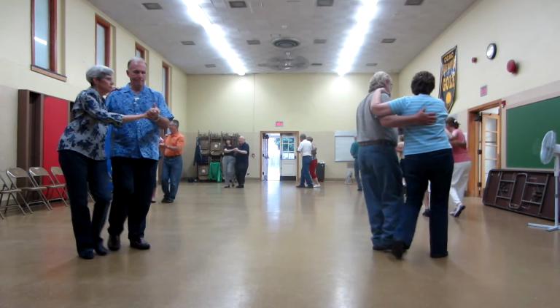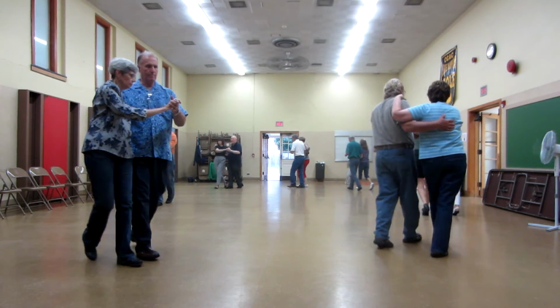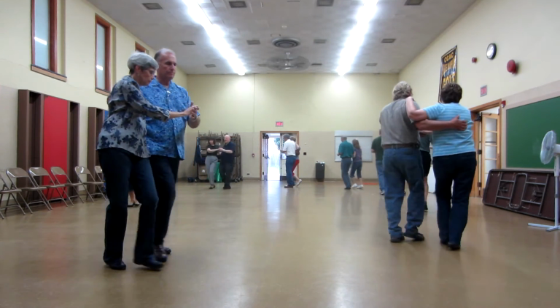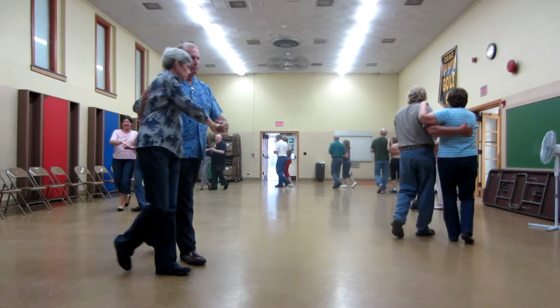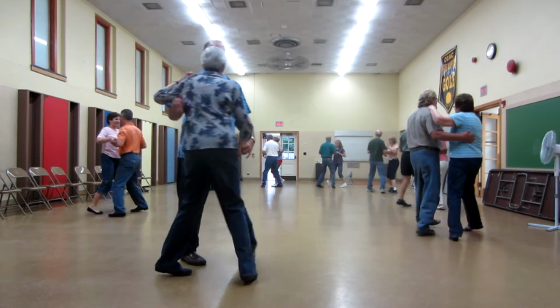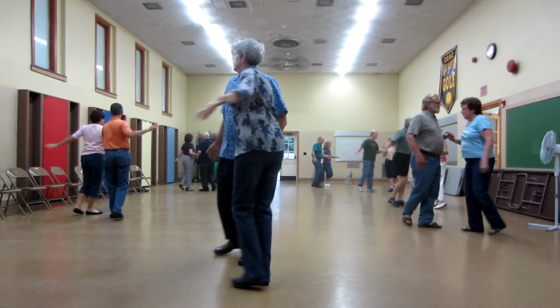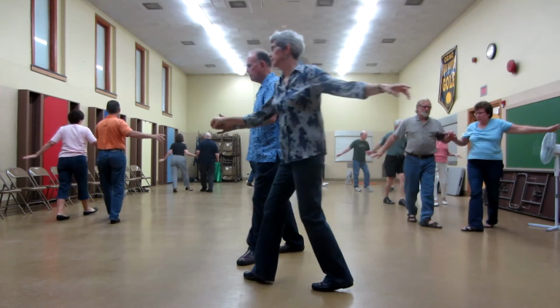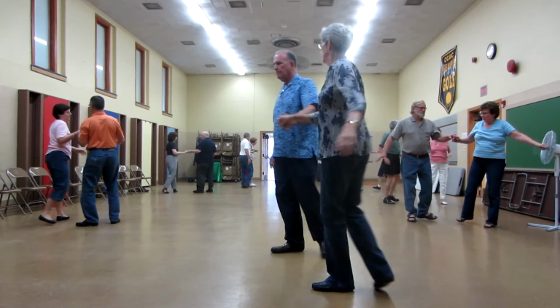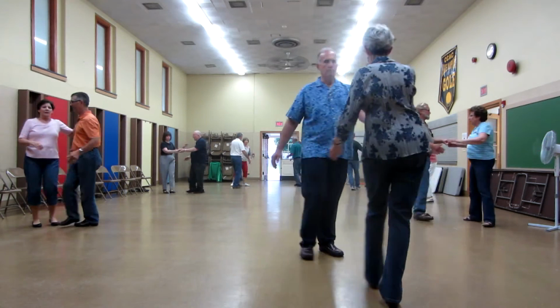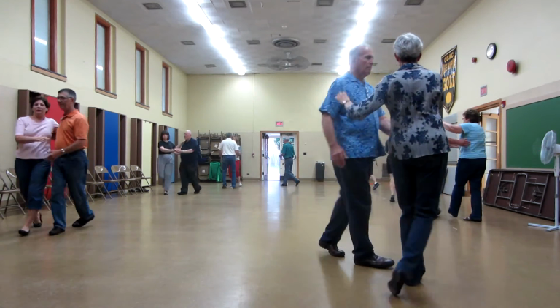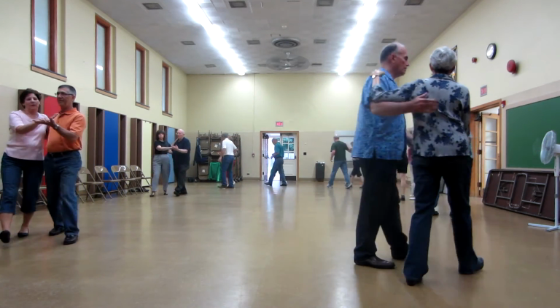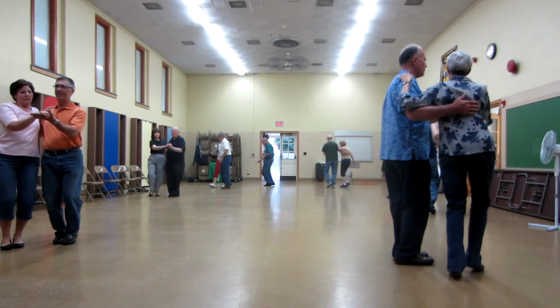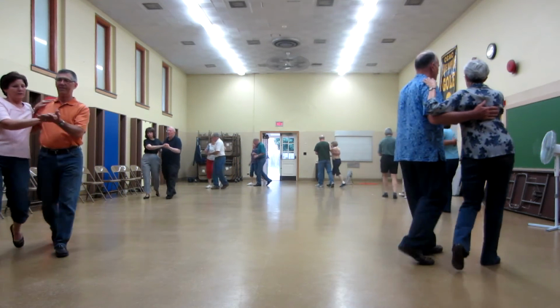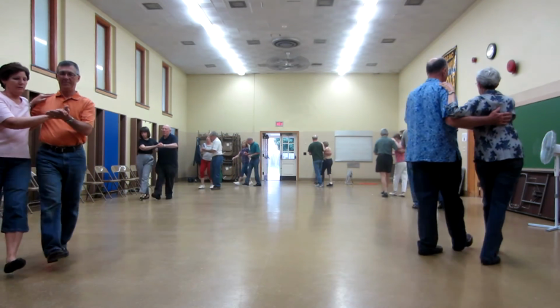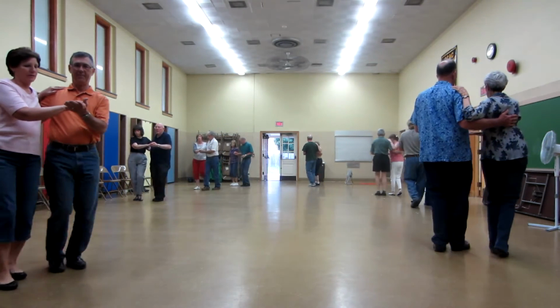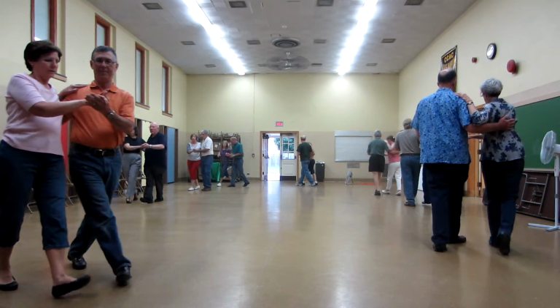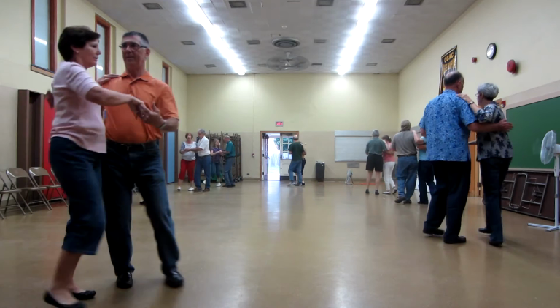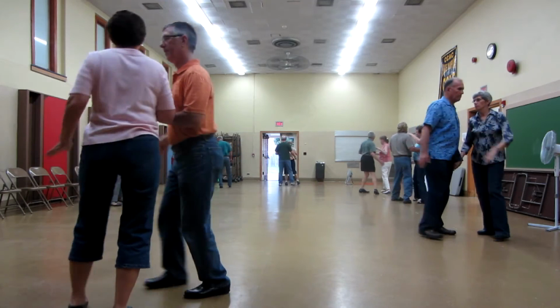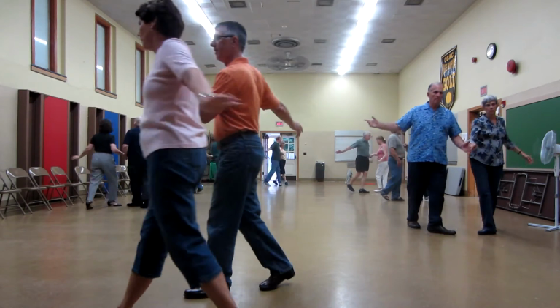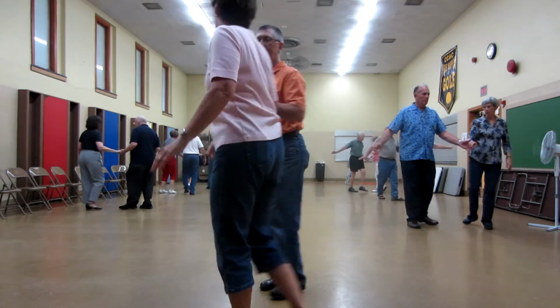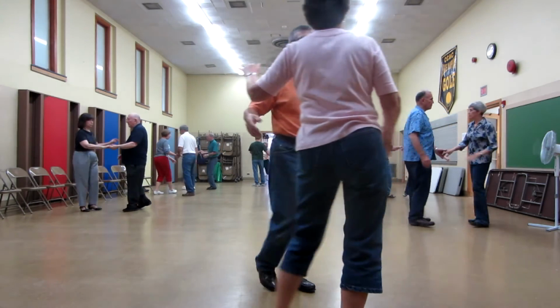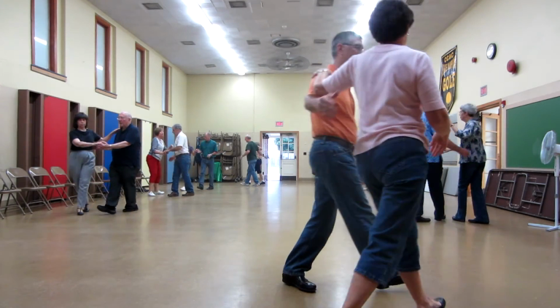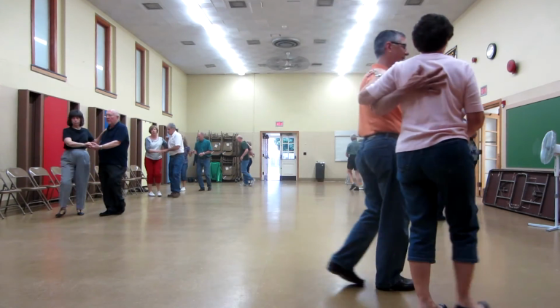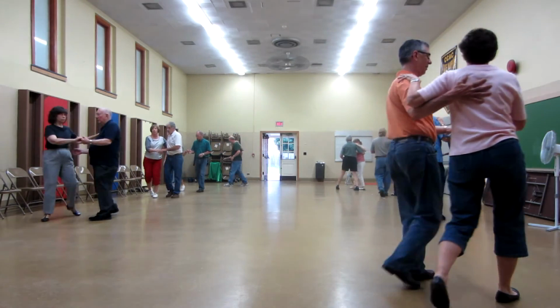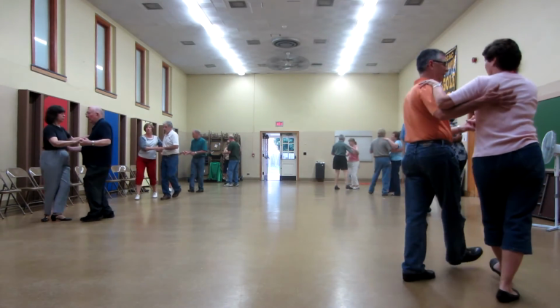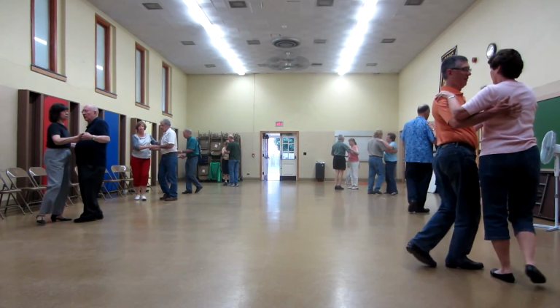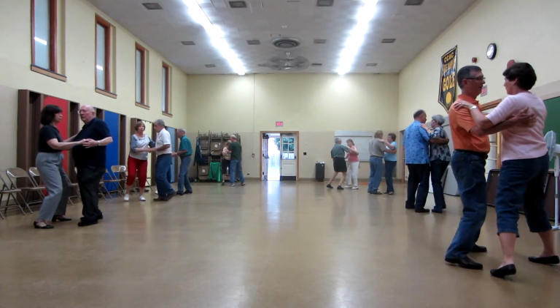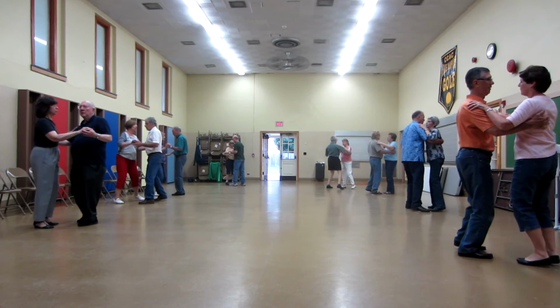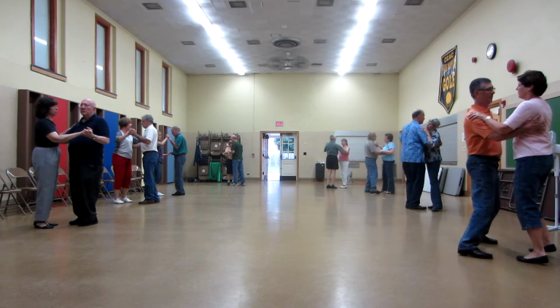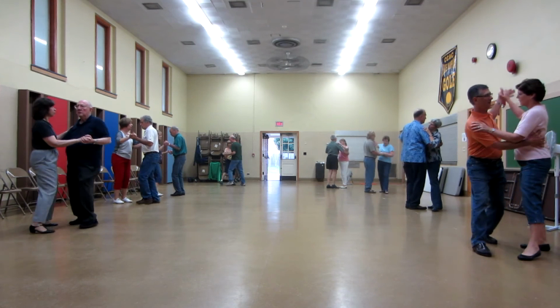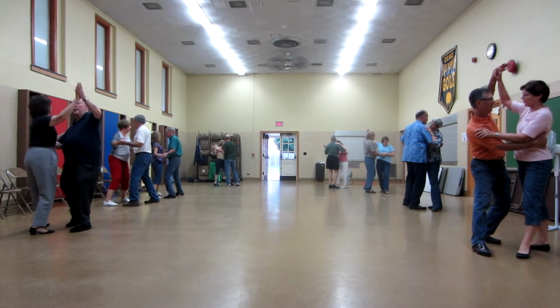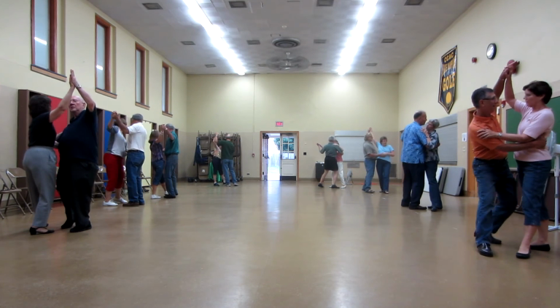Slow open line four to semi. Two forward two. Slow open line four to semi. Rock and face. Side drop close. And a side quartet. Woo!